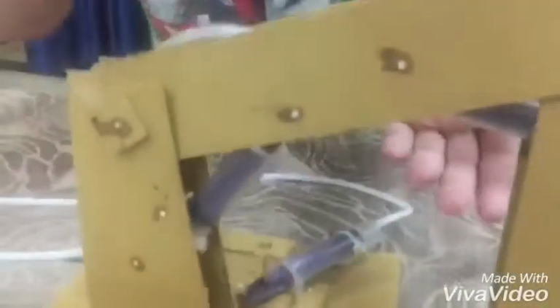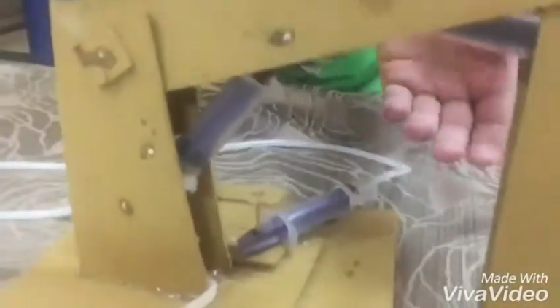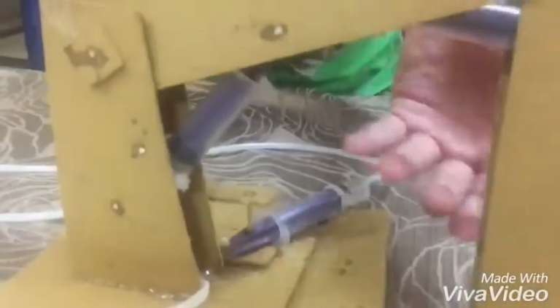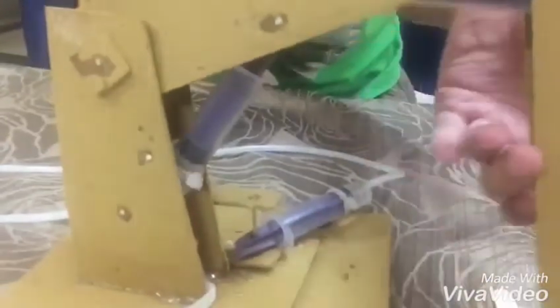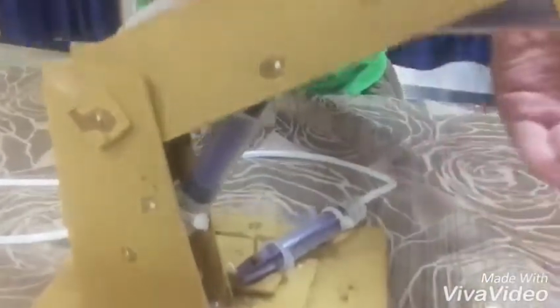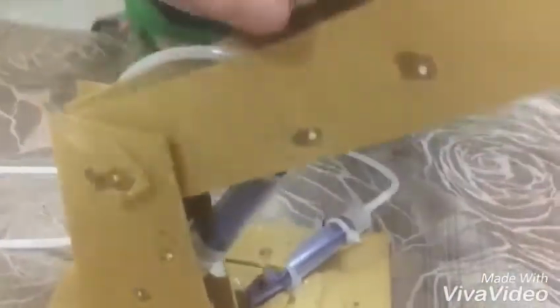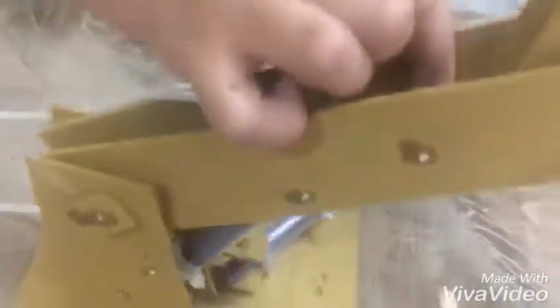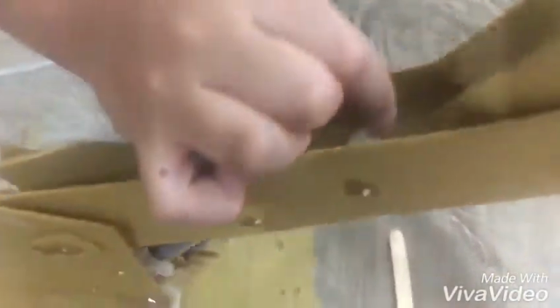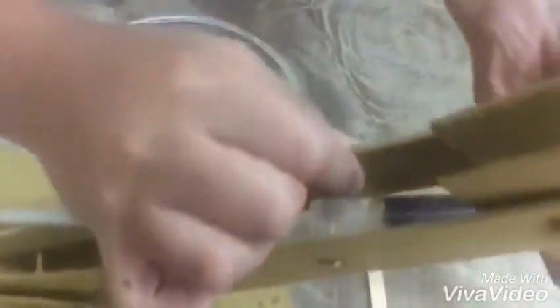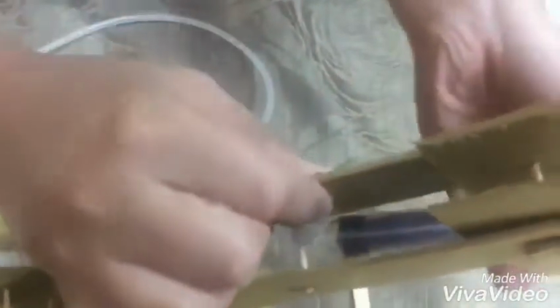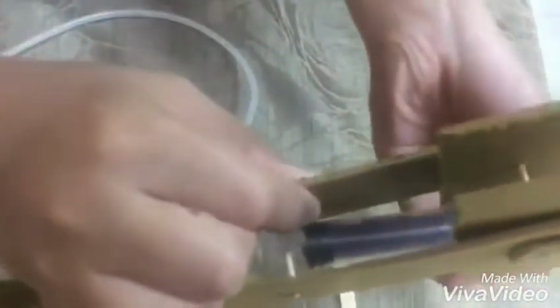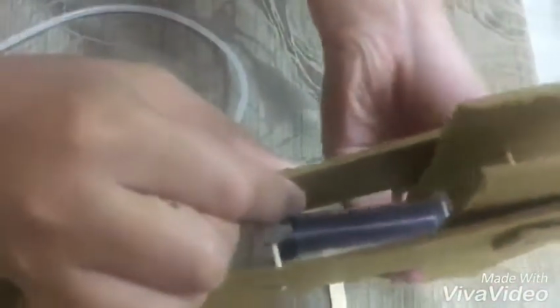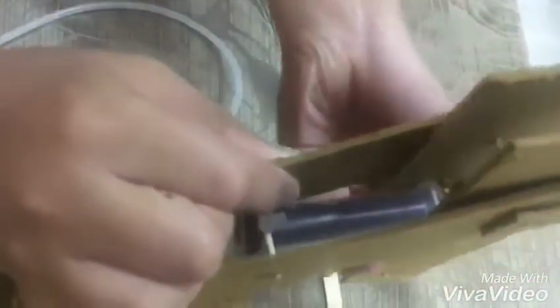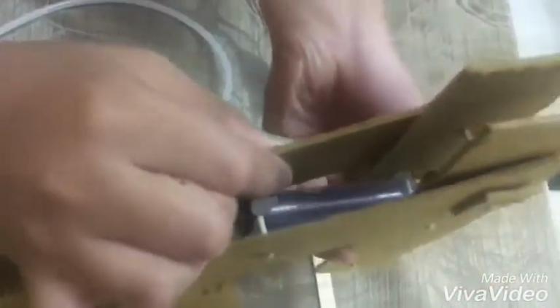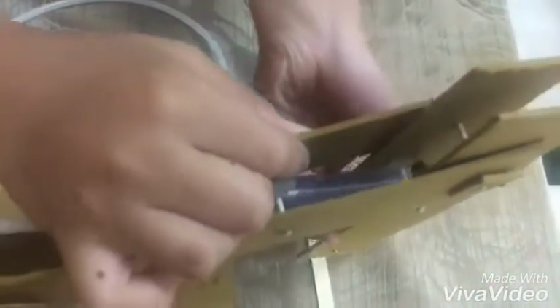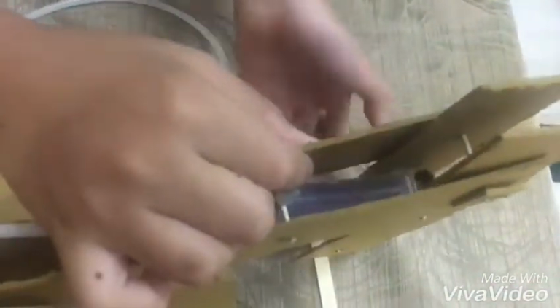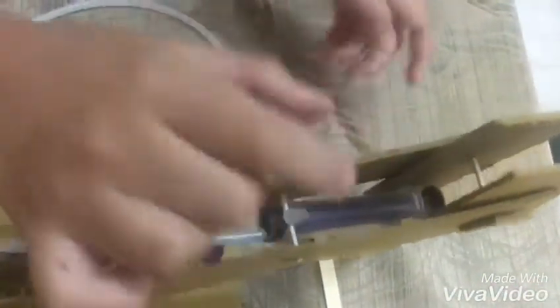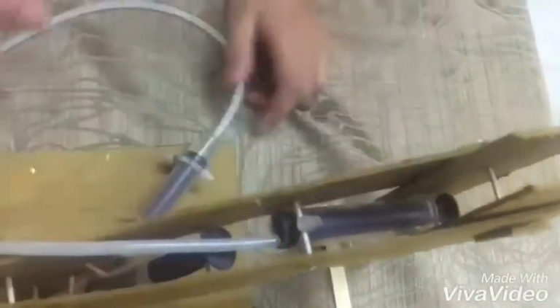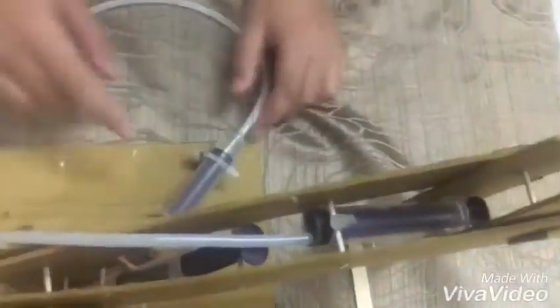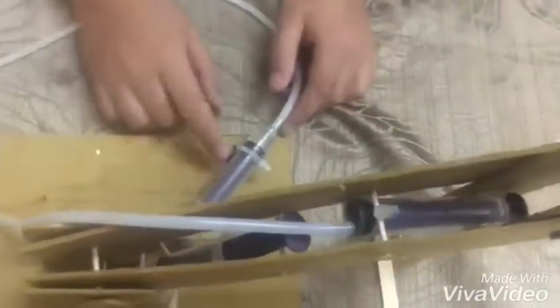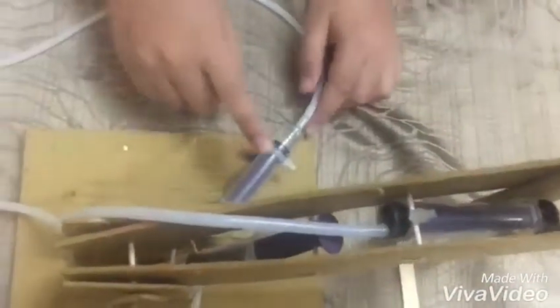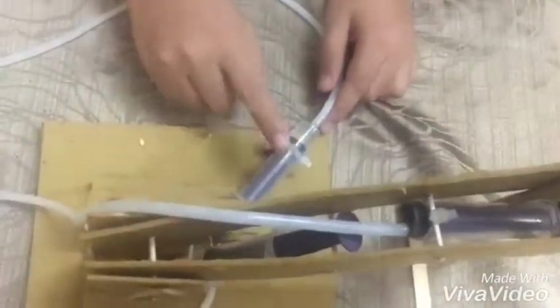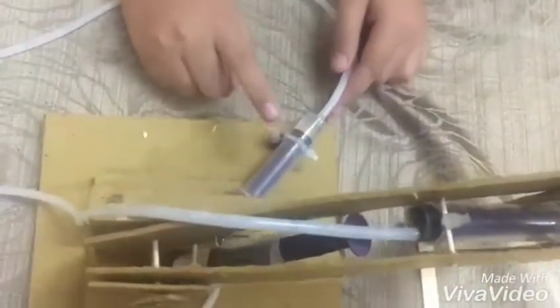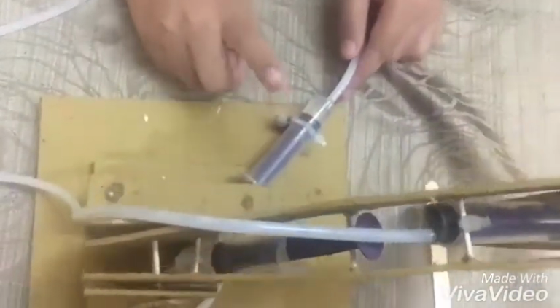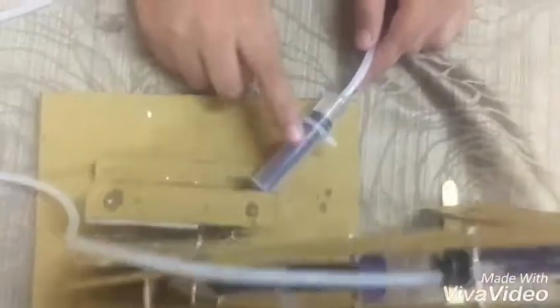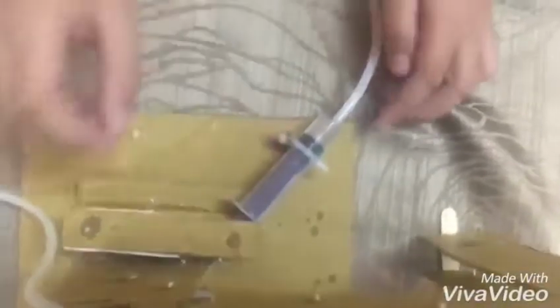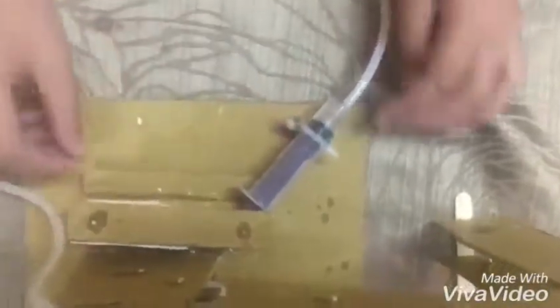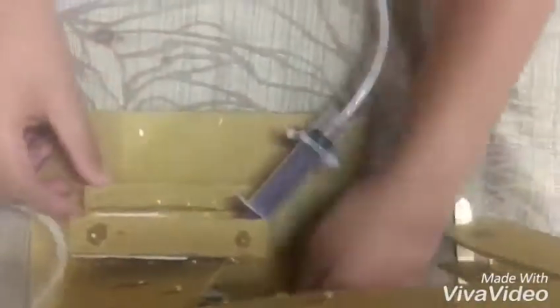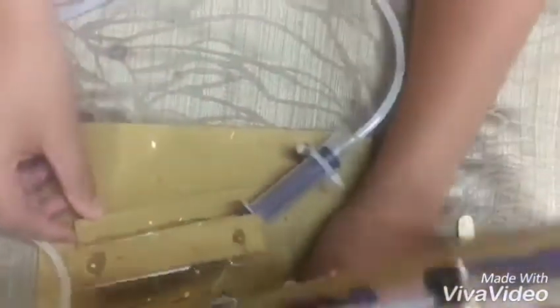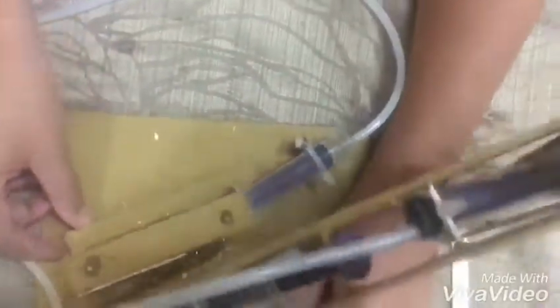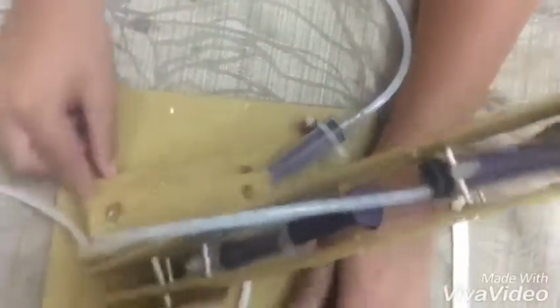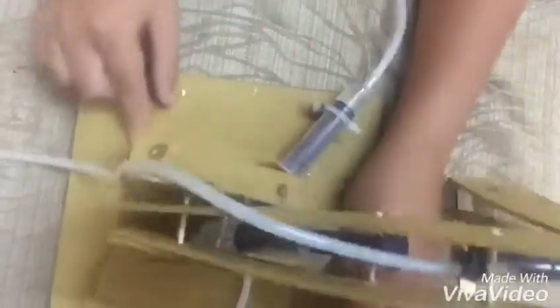This one is to move this part. And the last one, which you can see here, is to move the whole thing.